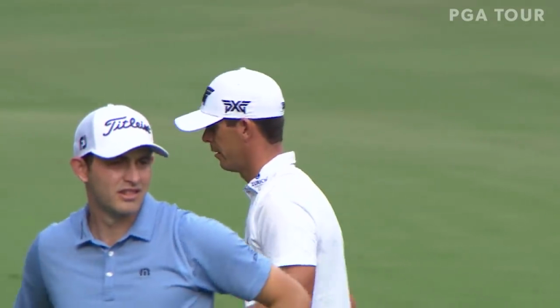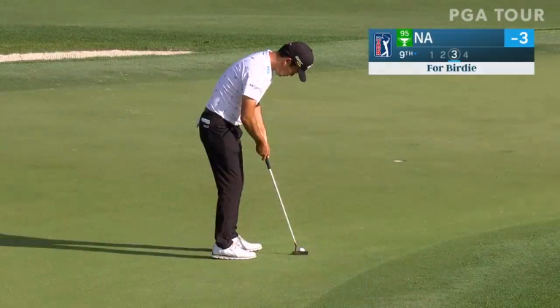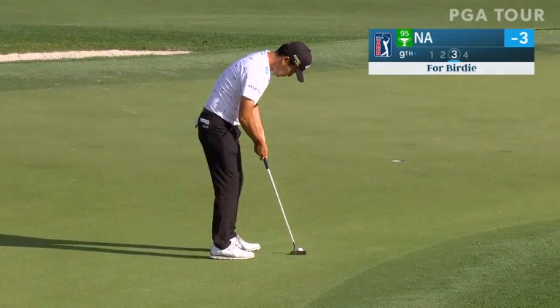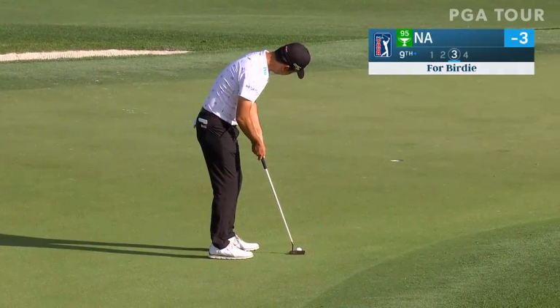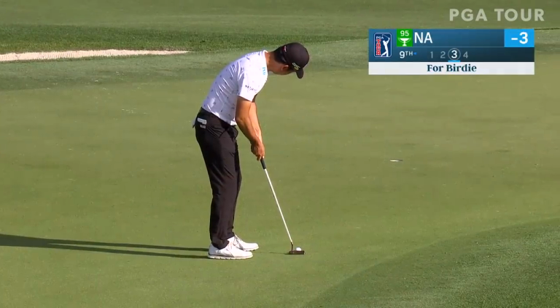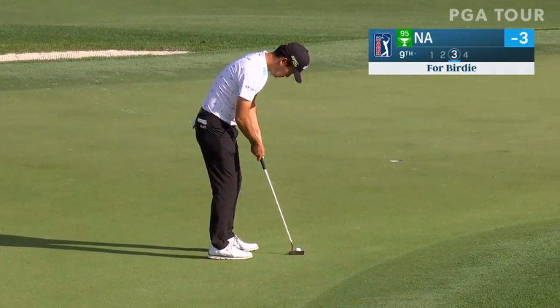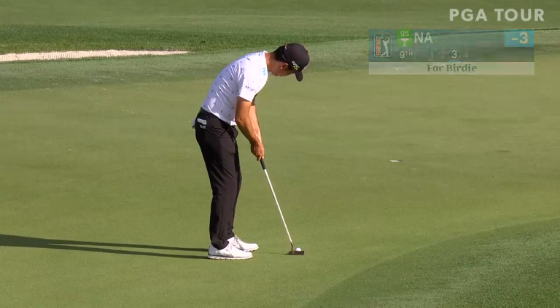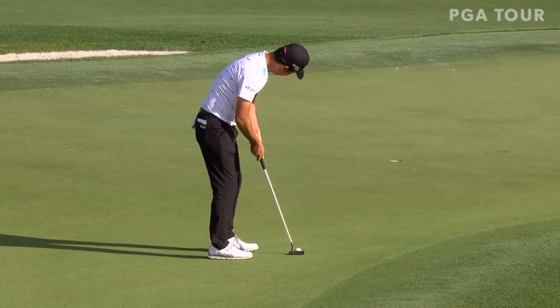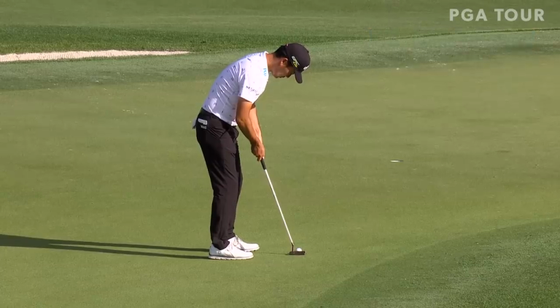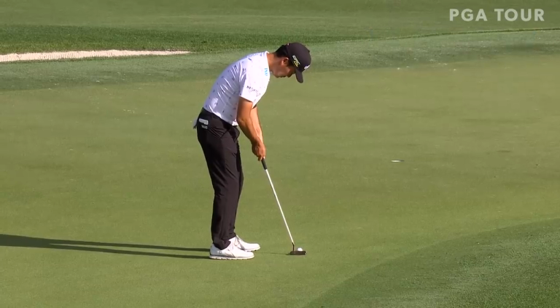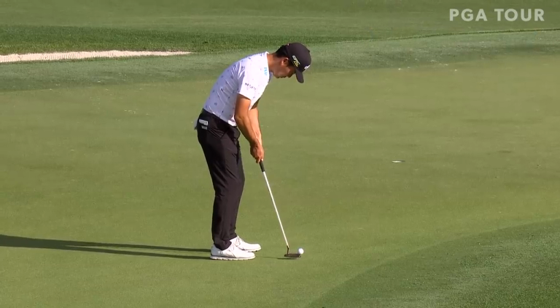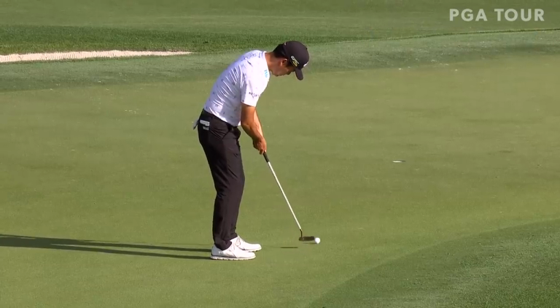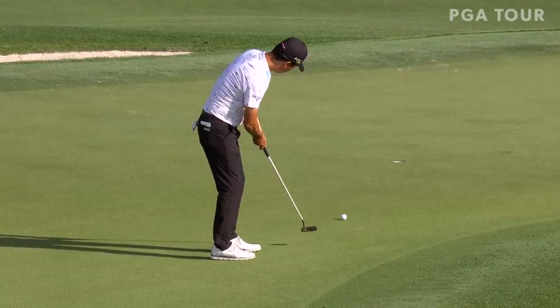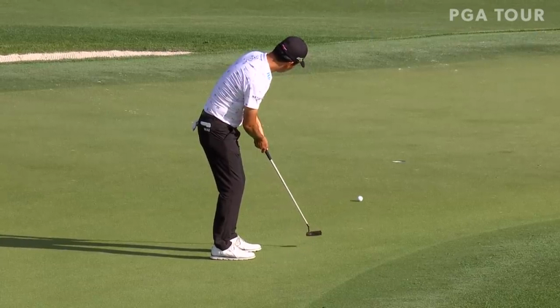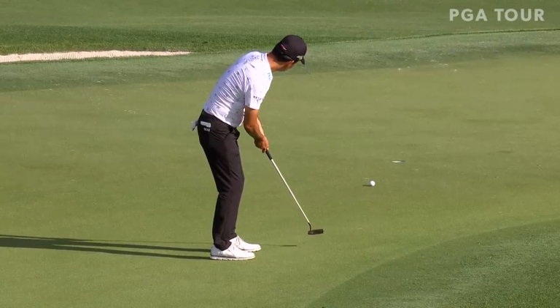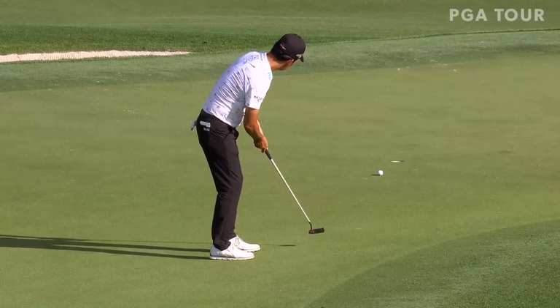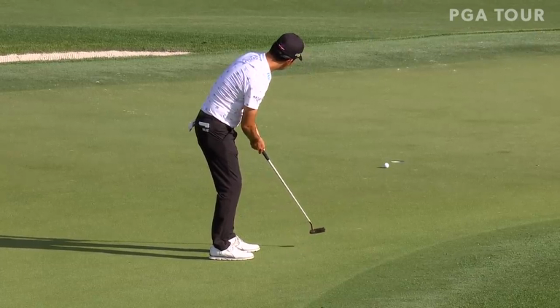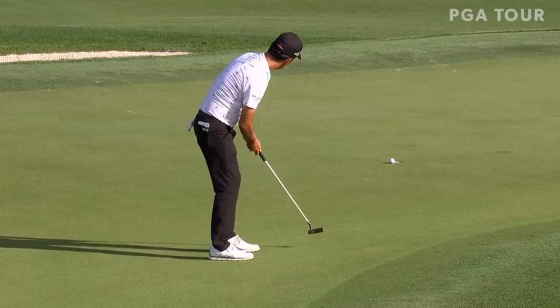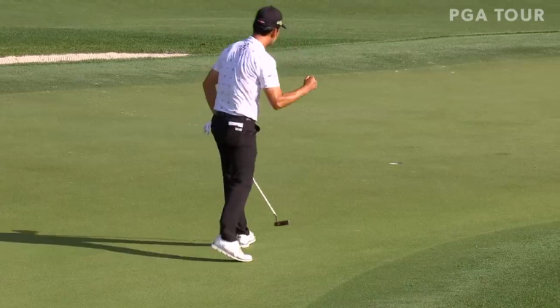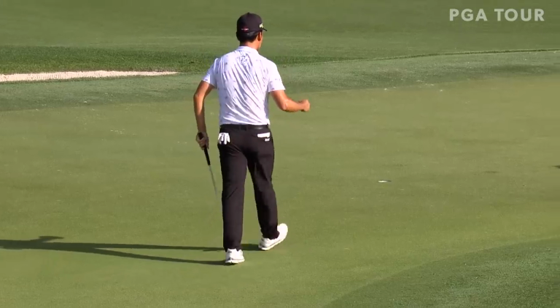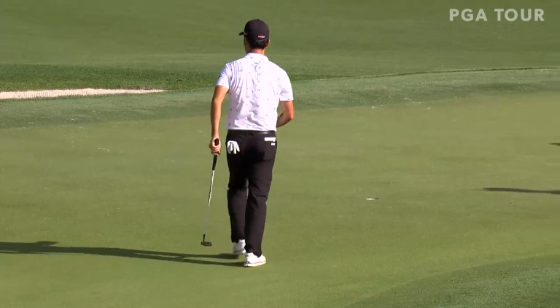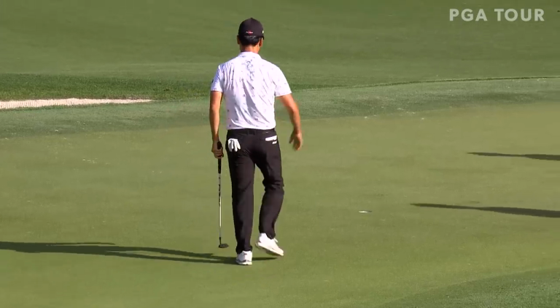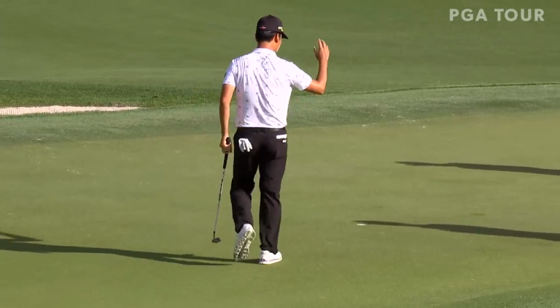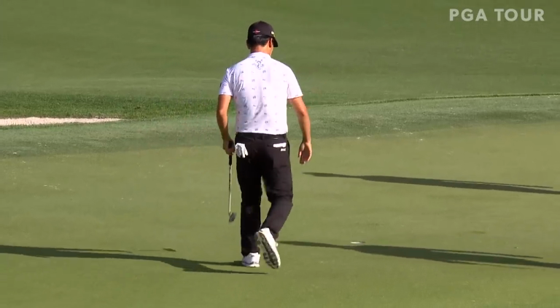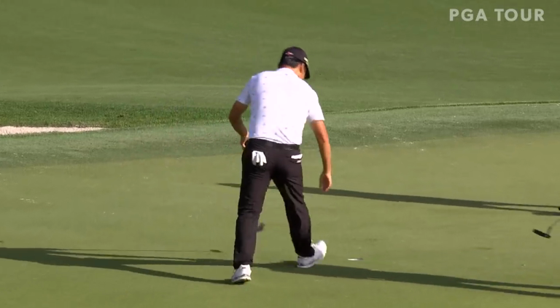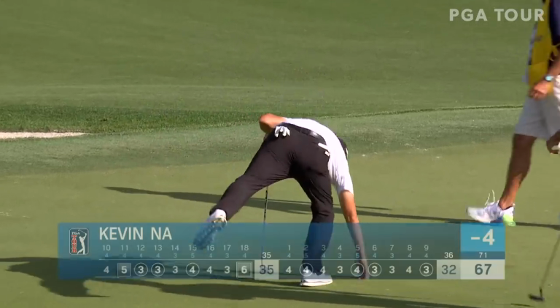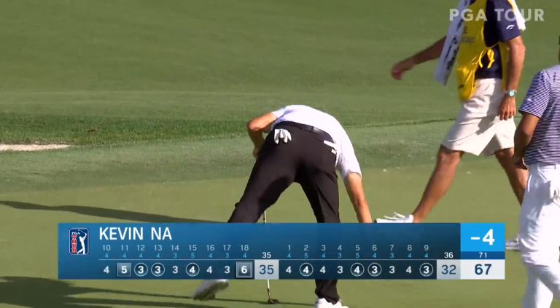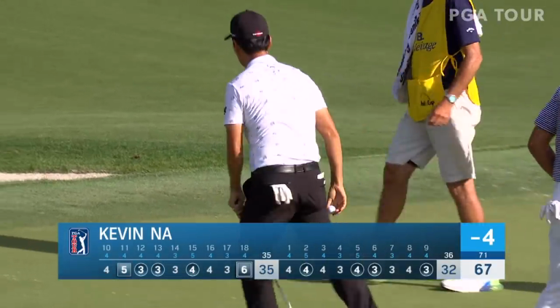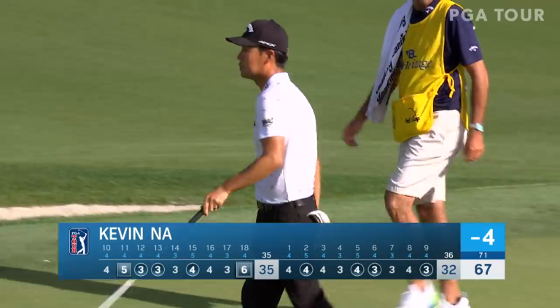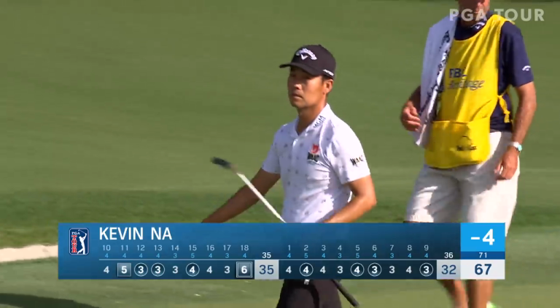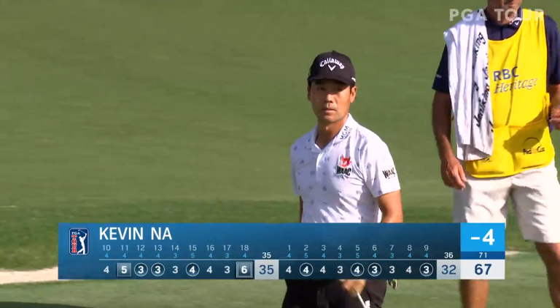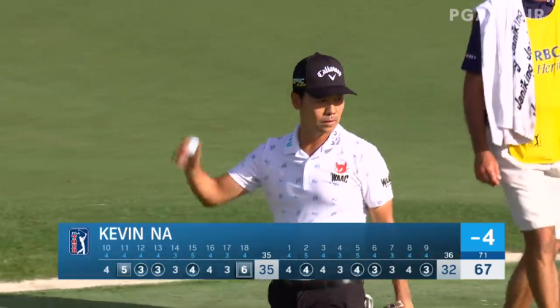That's the same score that Kevin Na would sign for as well. His opening round was punctuated by a birdie at the ninth, although he didn't run up there and snatch it out — that would have been very Kevin Na-like — a great finish to the day.